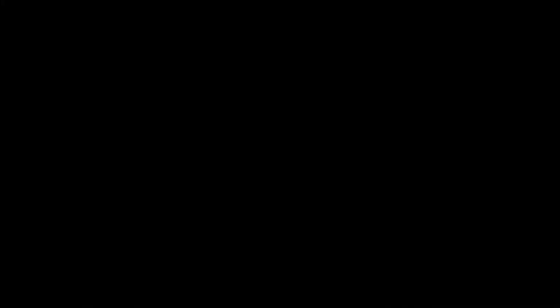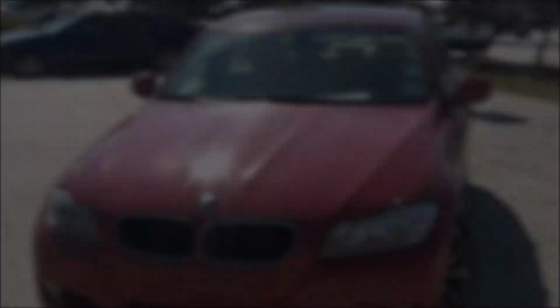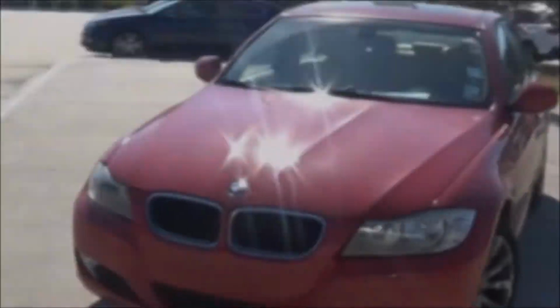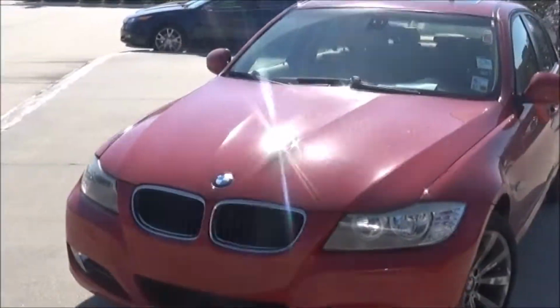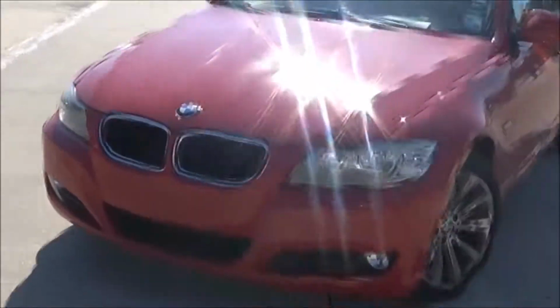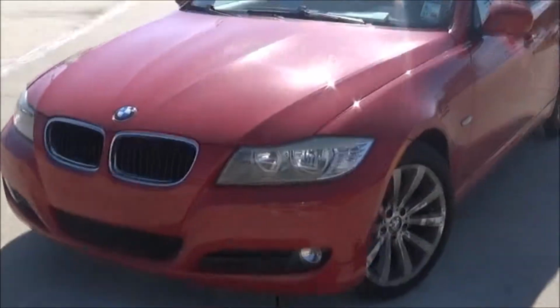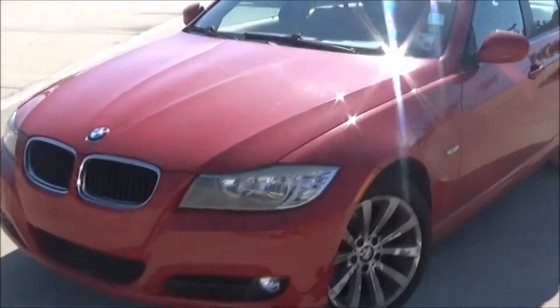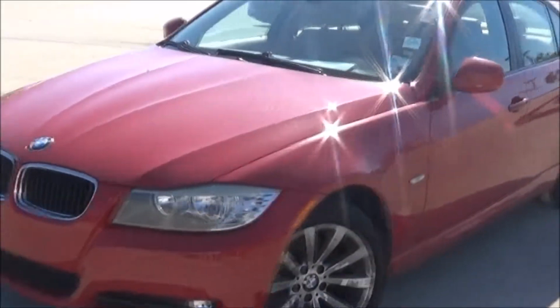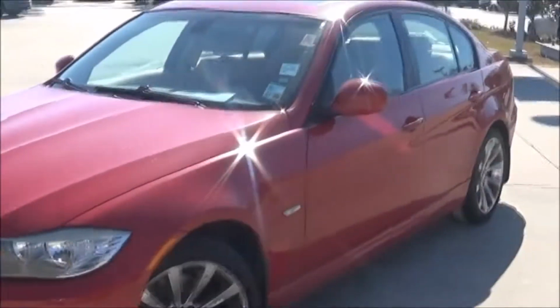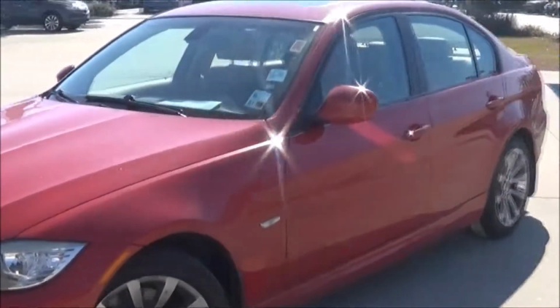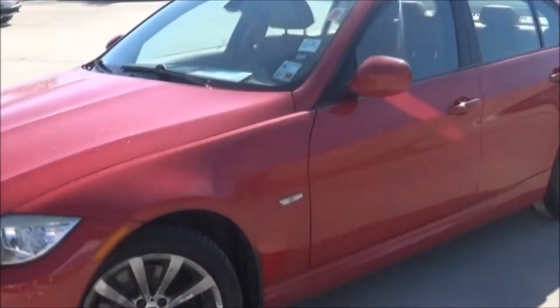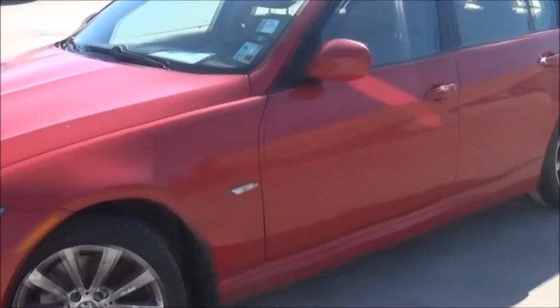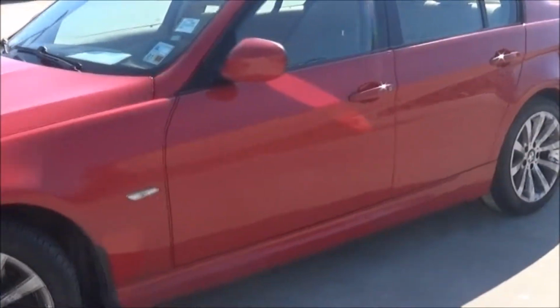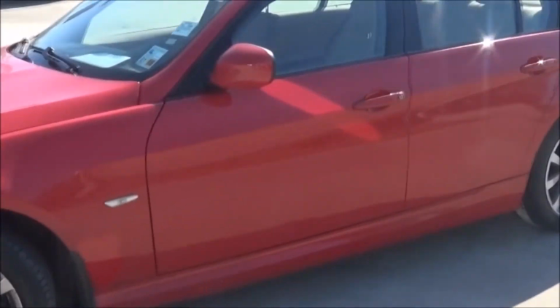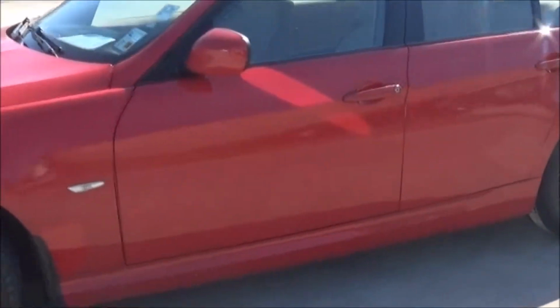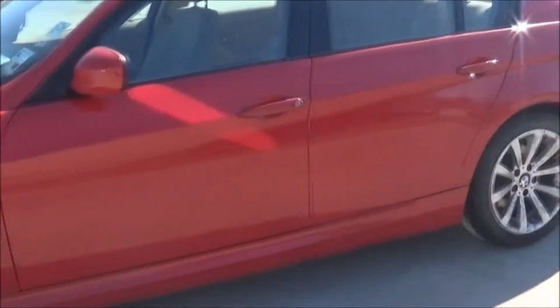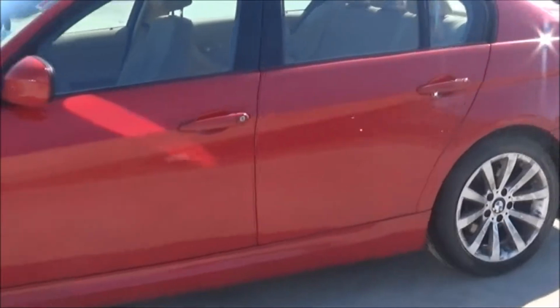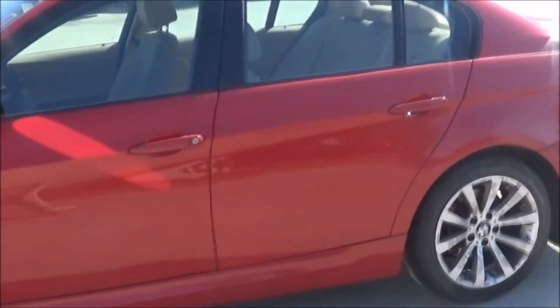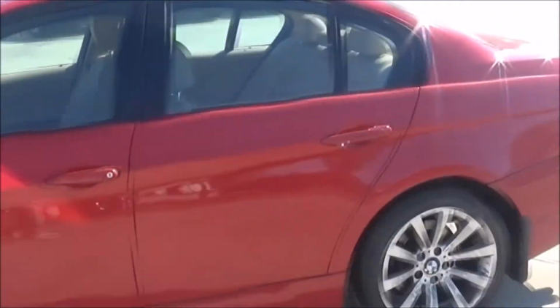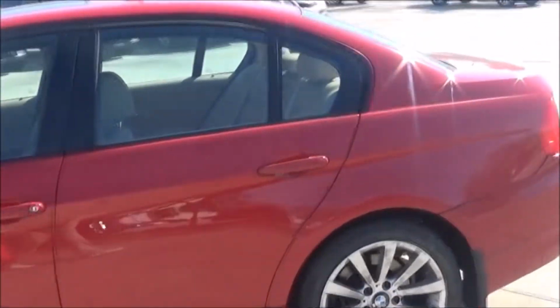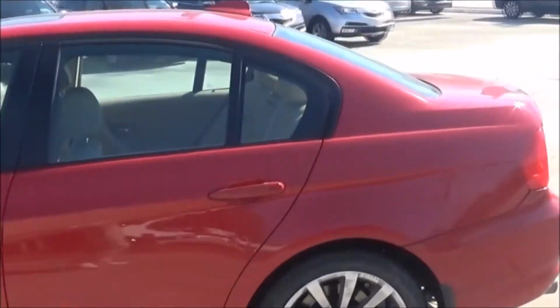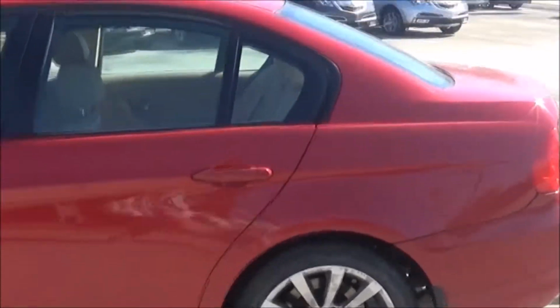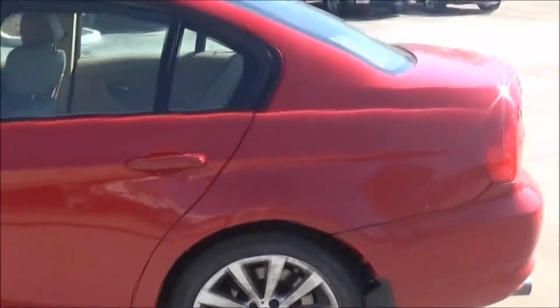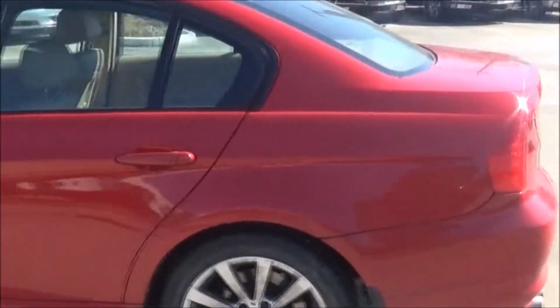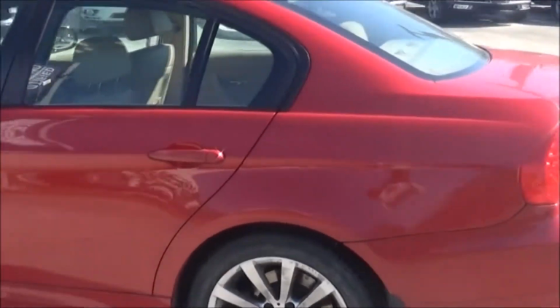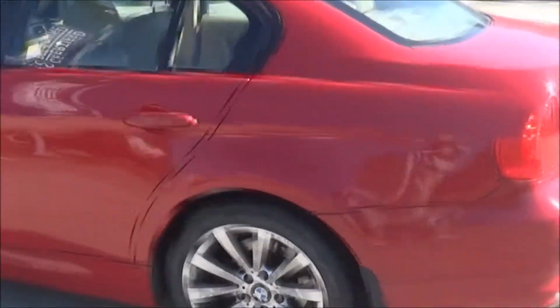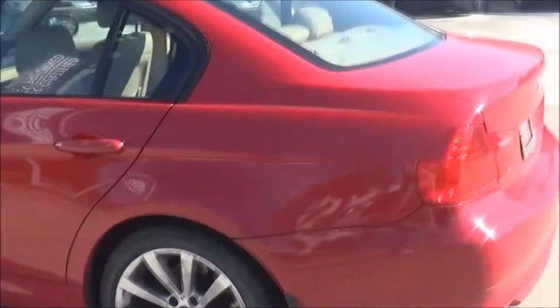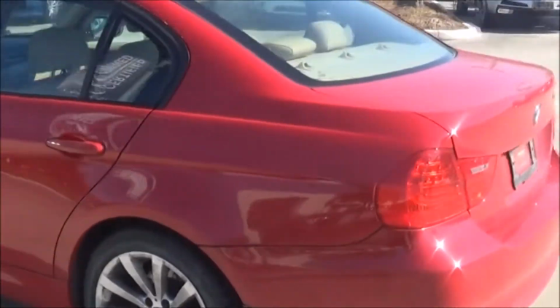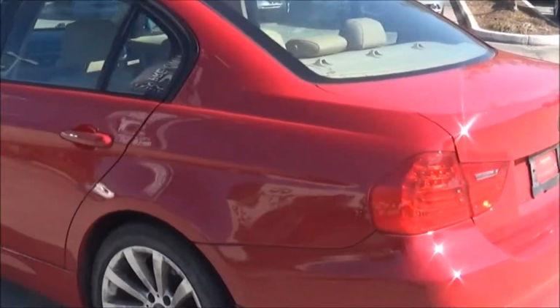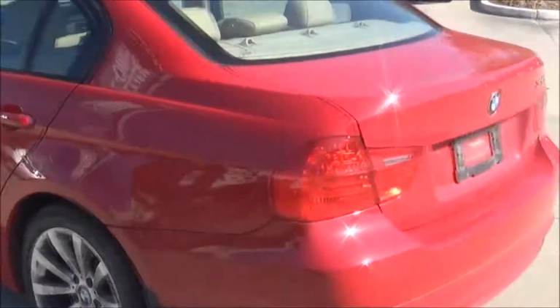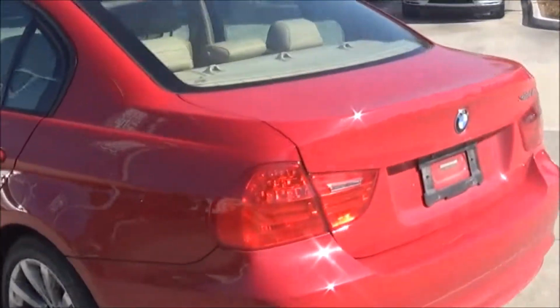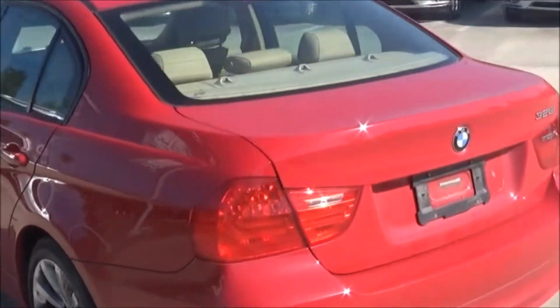New to our pre-owned inventory is the 2009 BMW 328i. Driven under 58,000 miles, this crimson-red beauty could be yours for only $17,750.